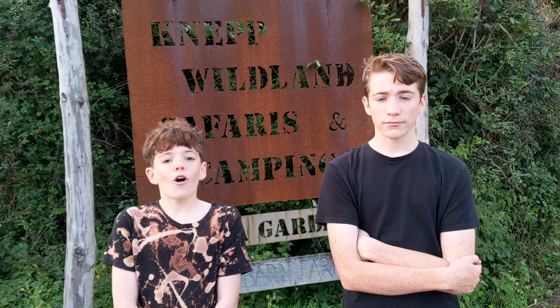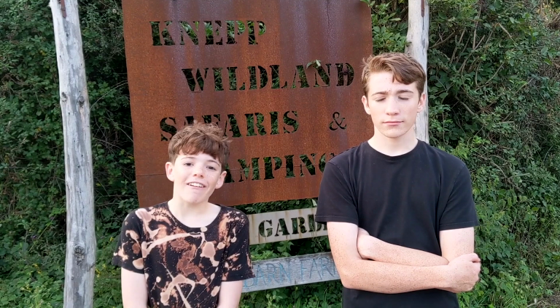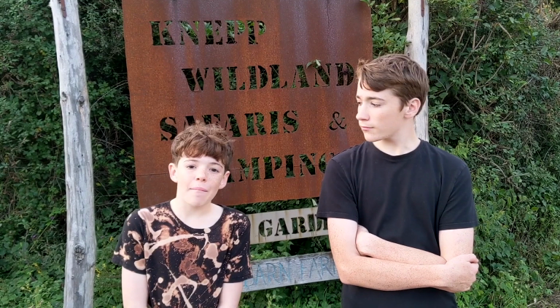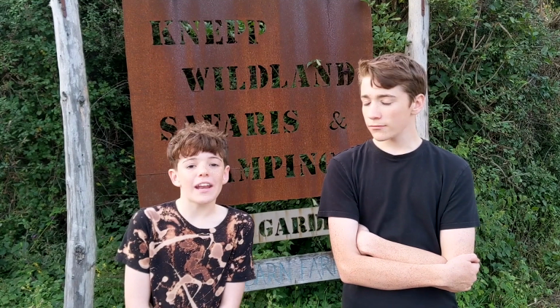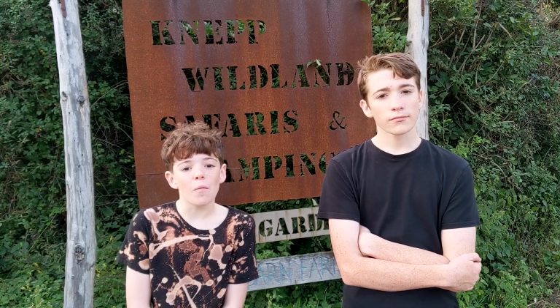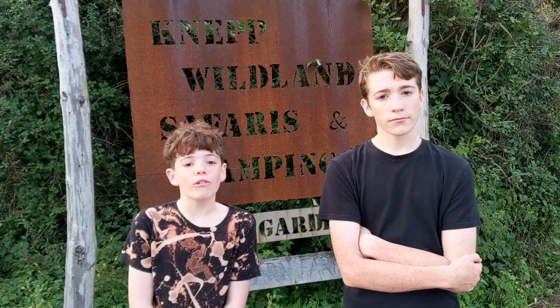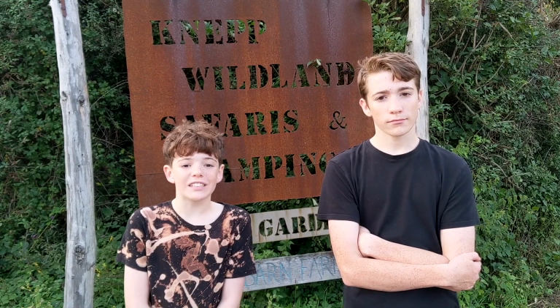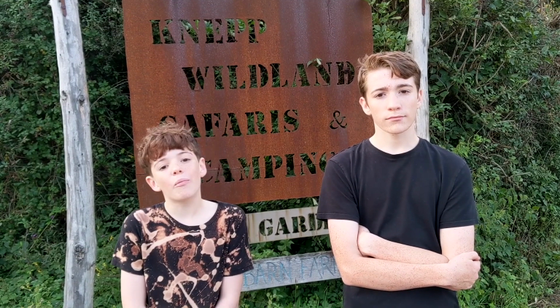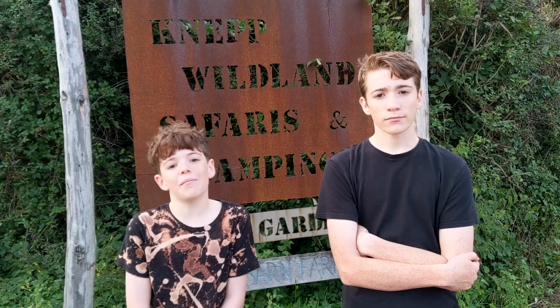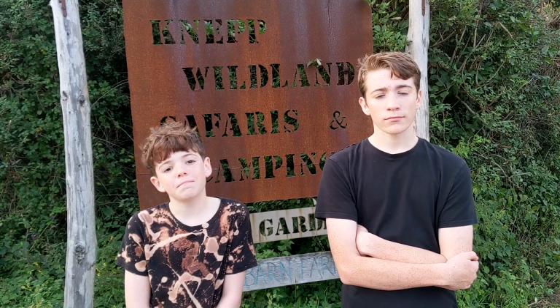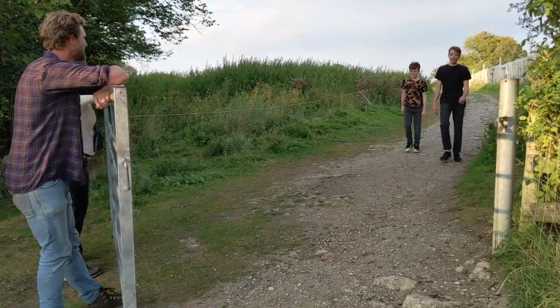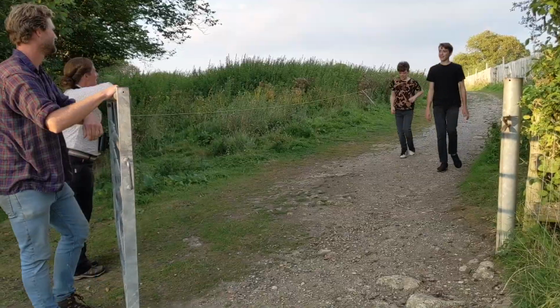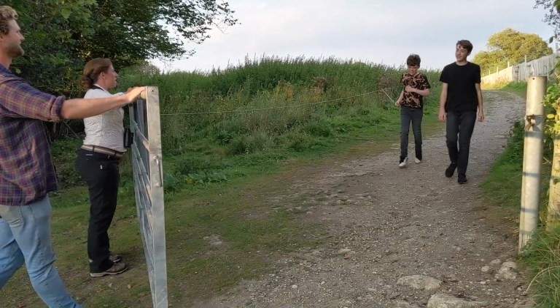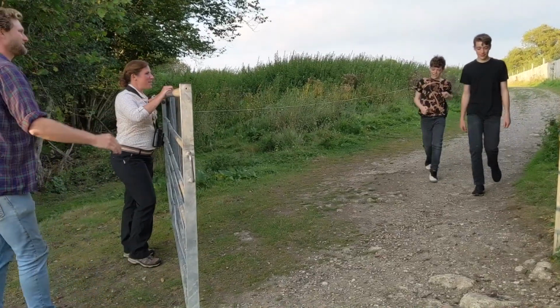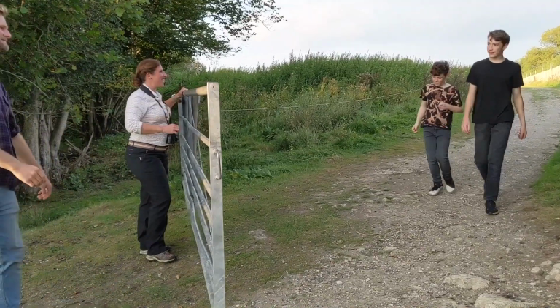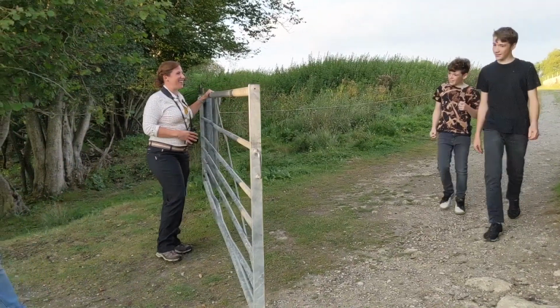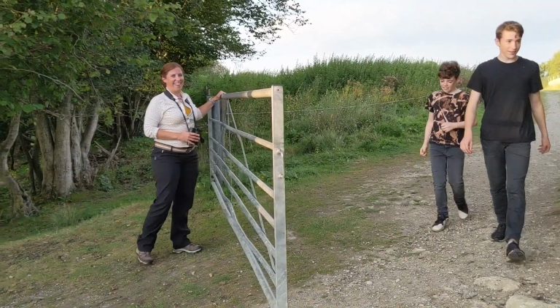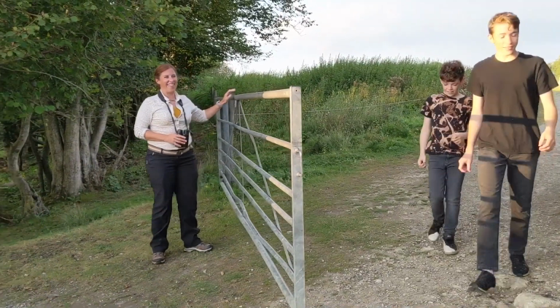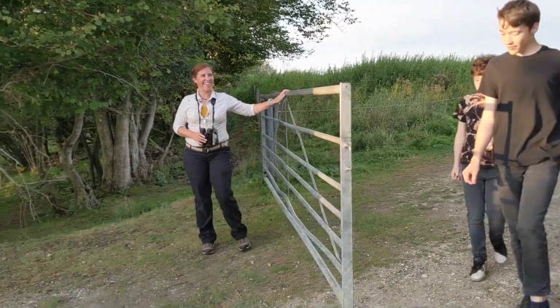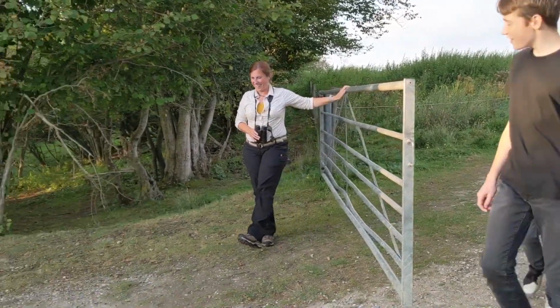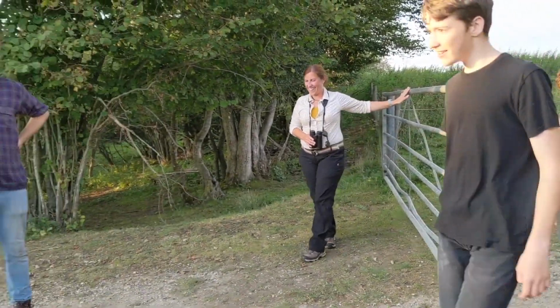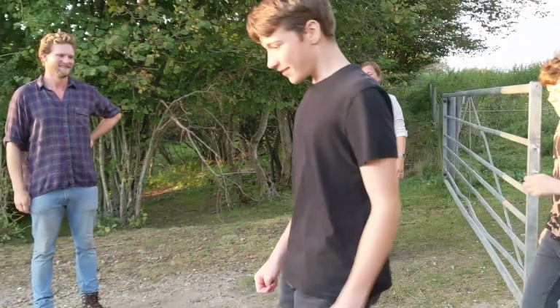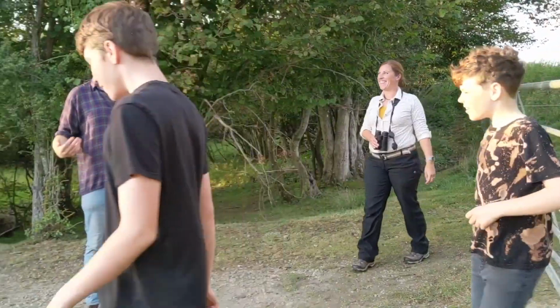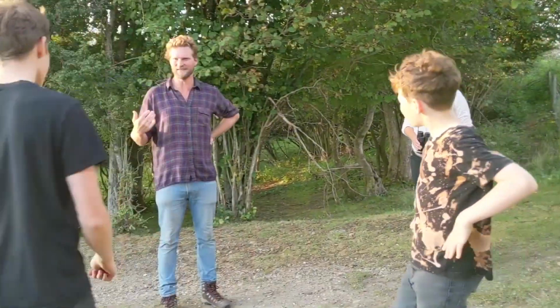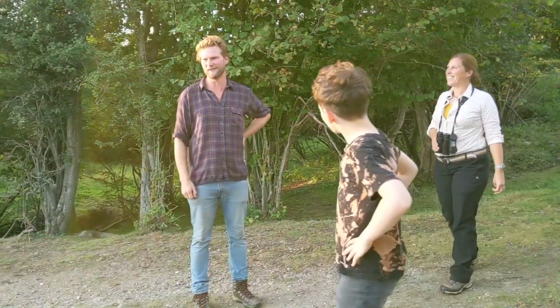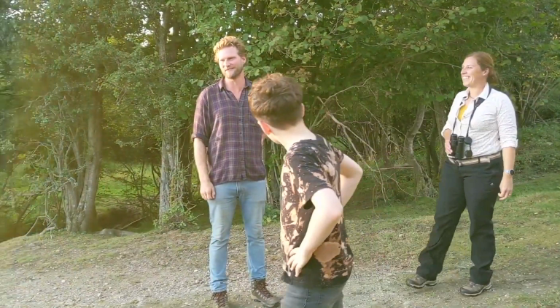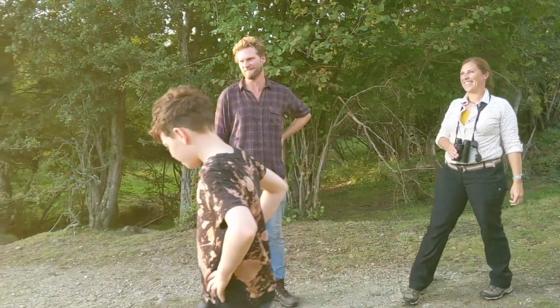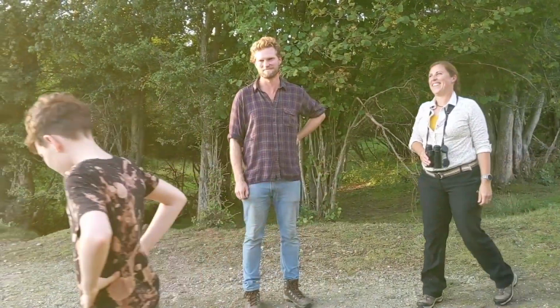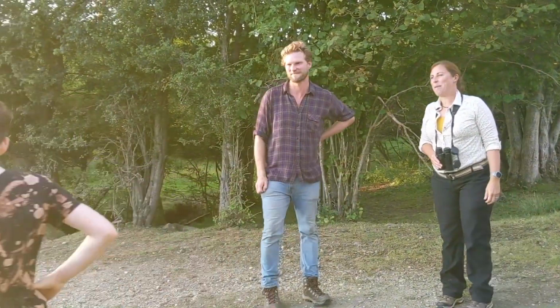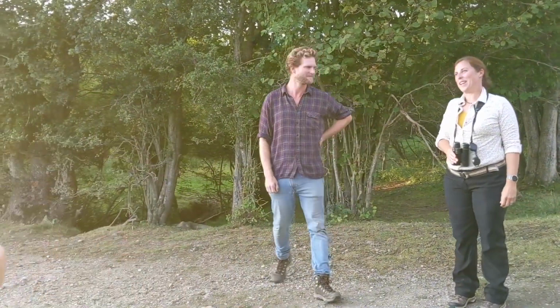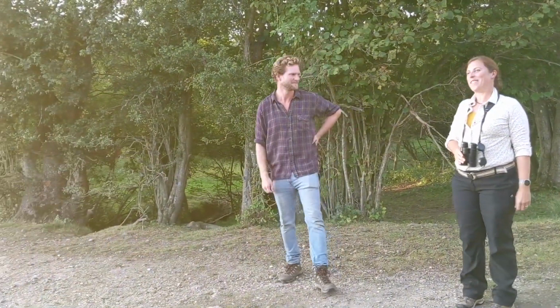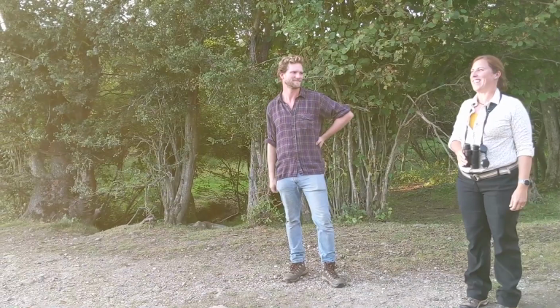We're here at NEP to find out more about how rewilding can help the environment. We're going to meet some specialists who work here. My name's Ivan, I'm the rewilding advisor at NEP. And I'm Penny, and I'm the ecologist here.